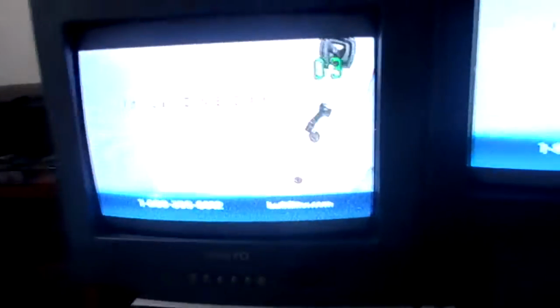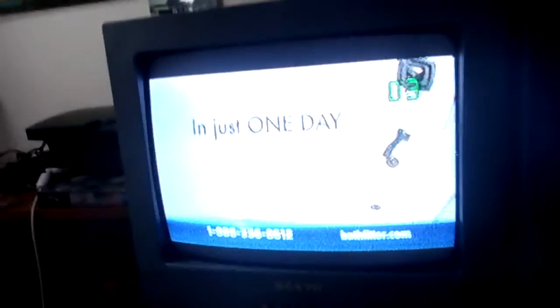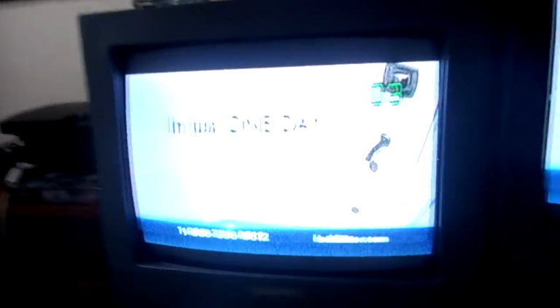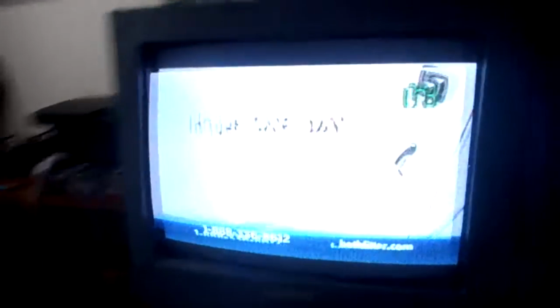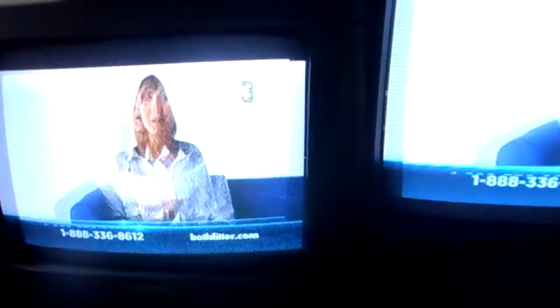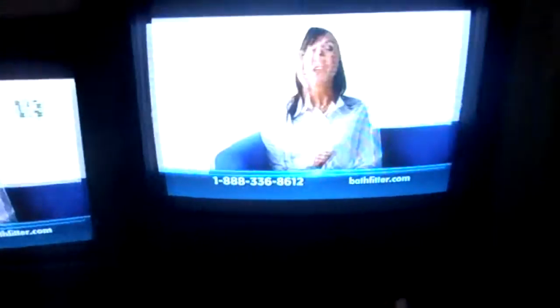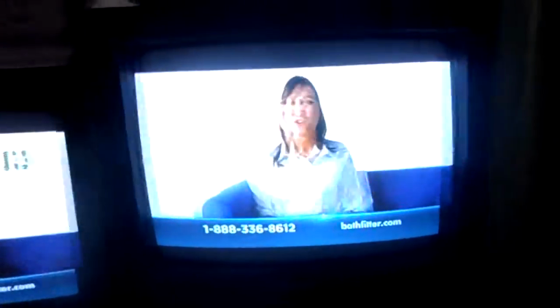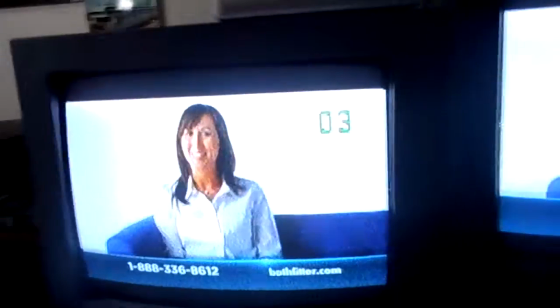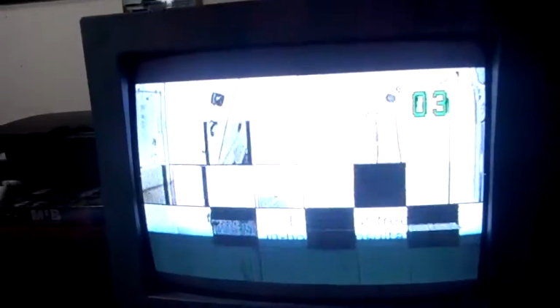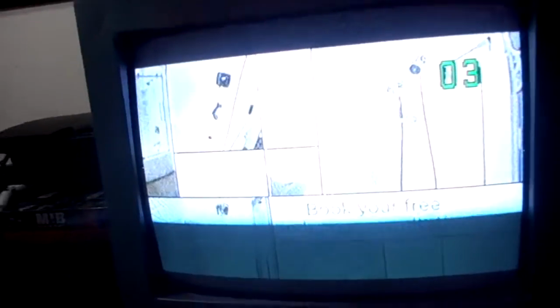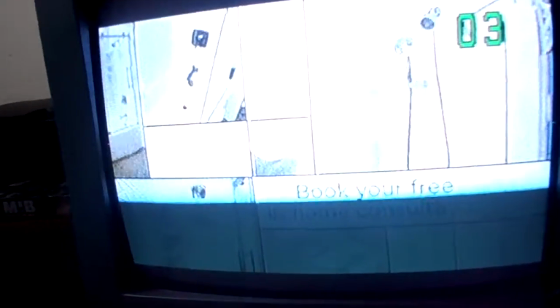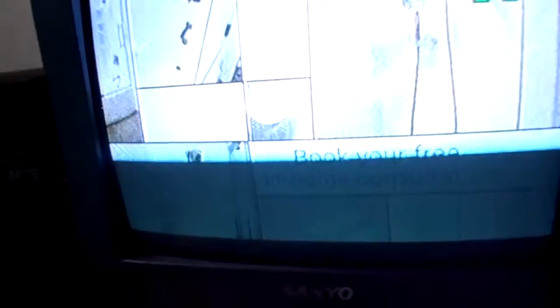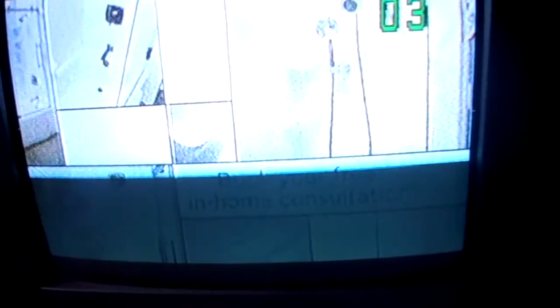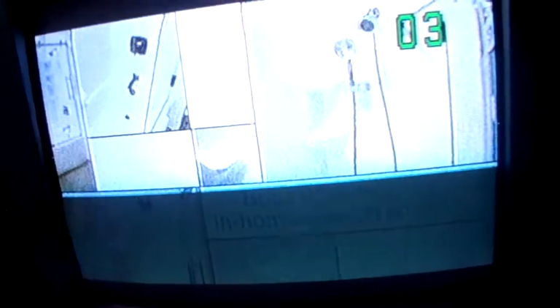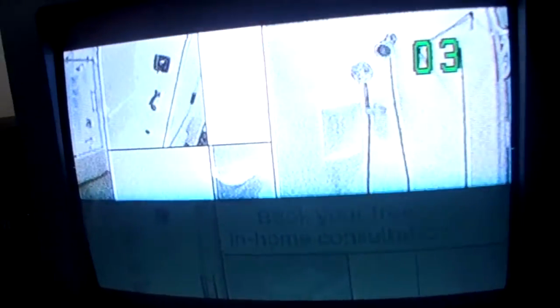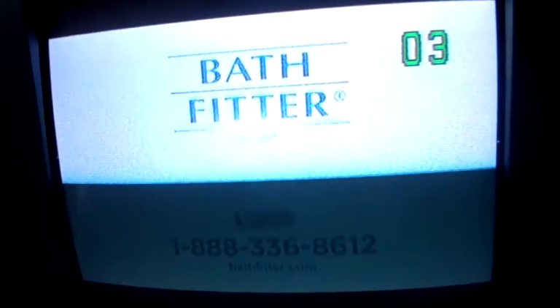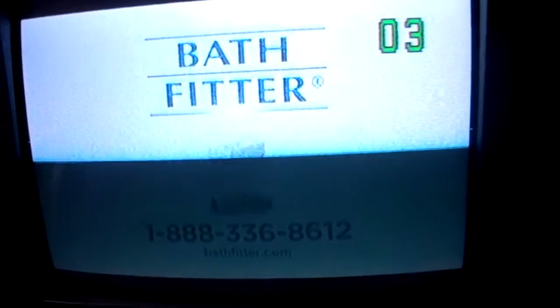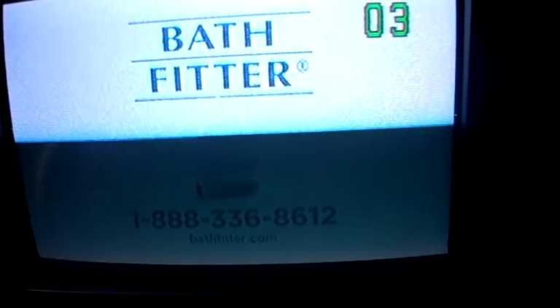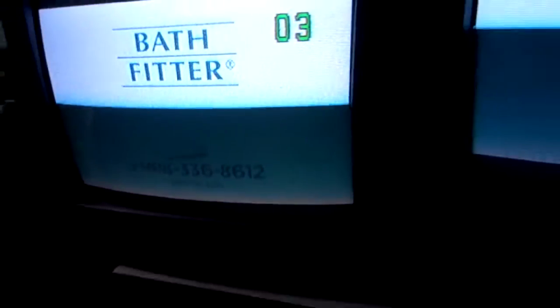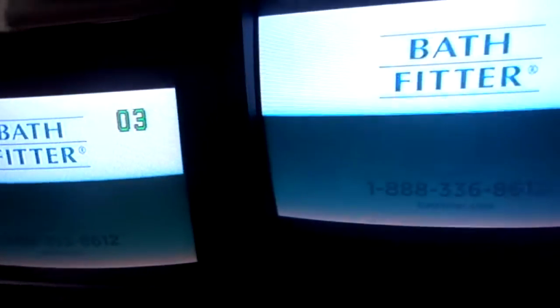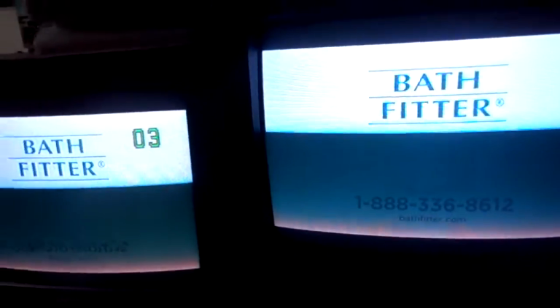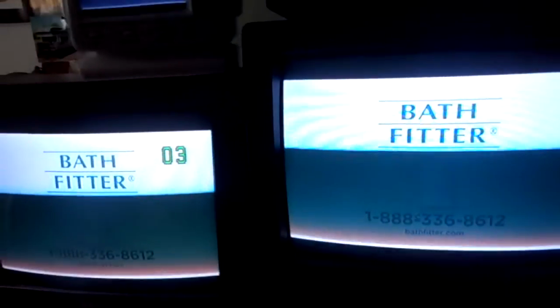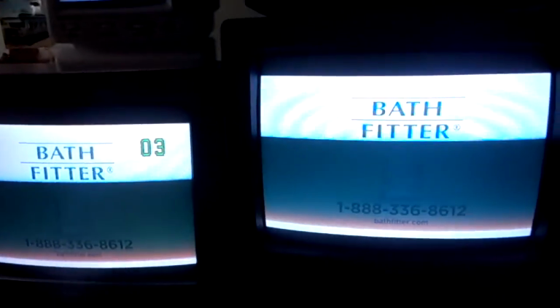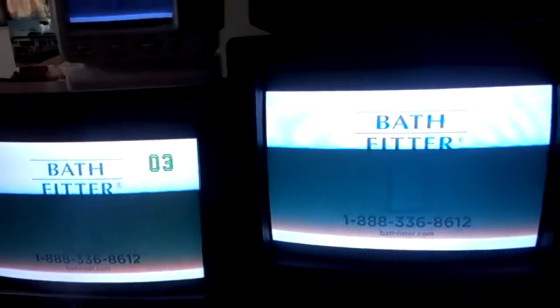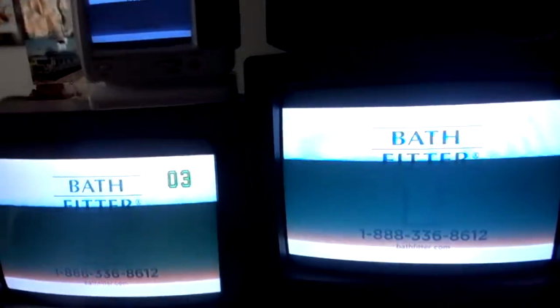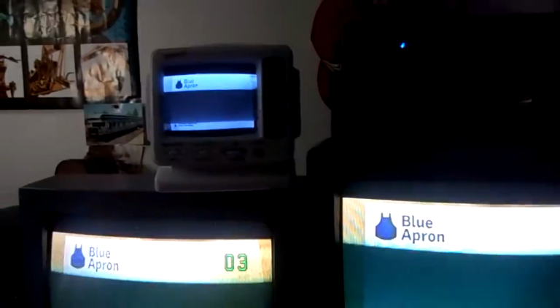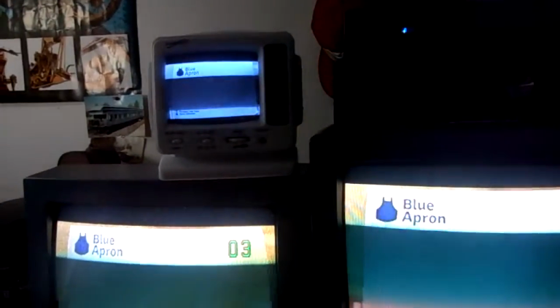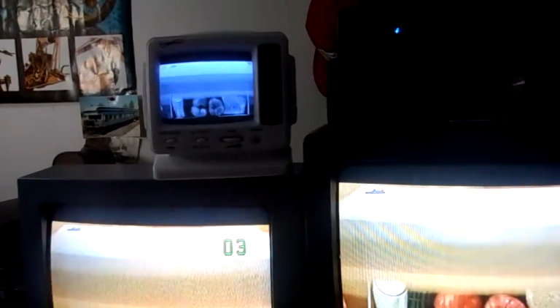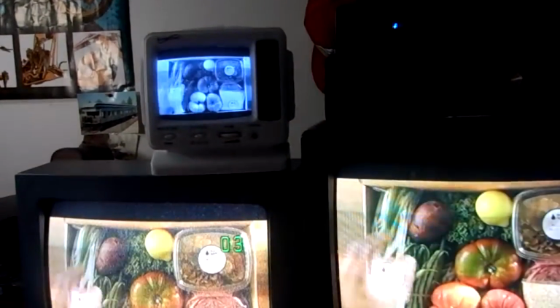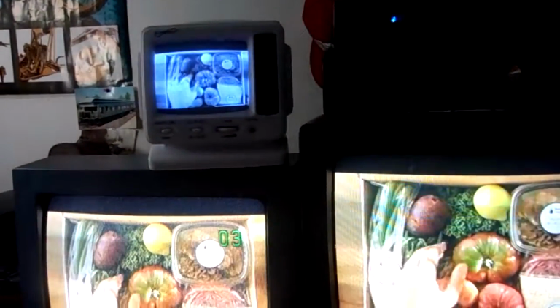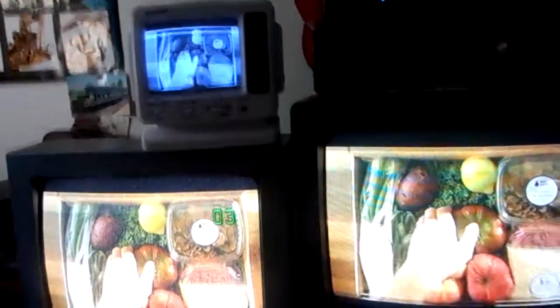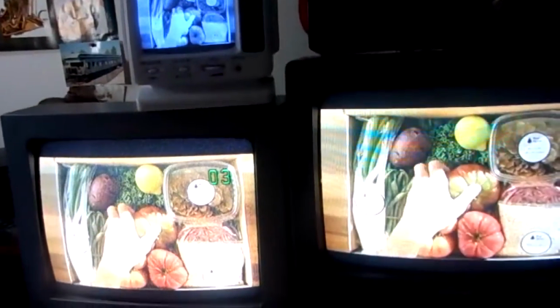Before I got this TV it was this TV, which is just as nice. They're flickering — they all flicker at the same time, it's kind of funny.